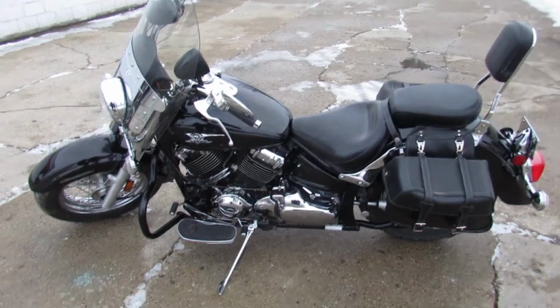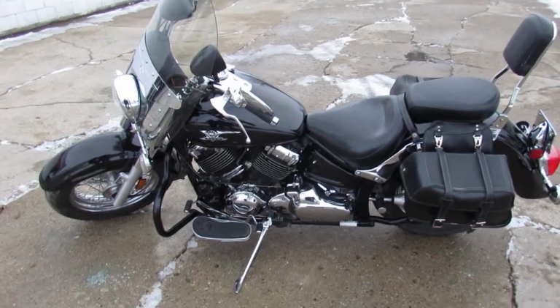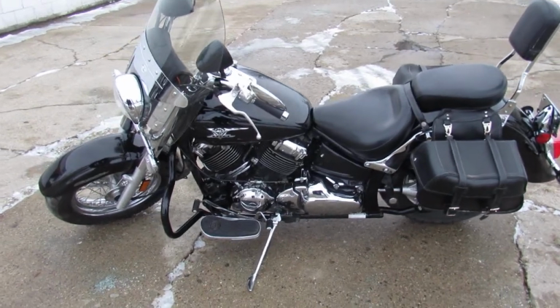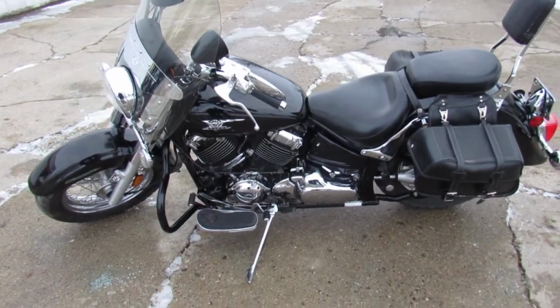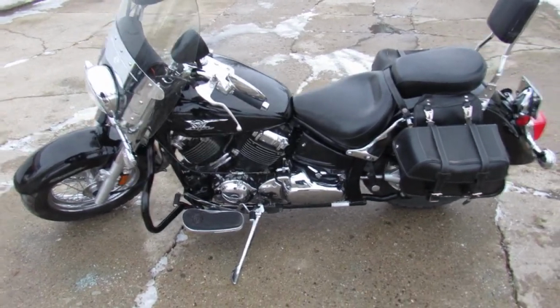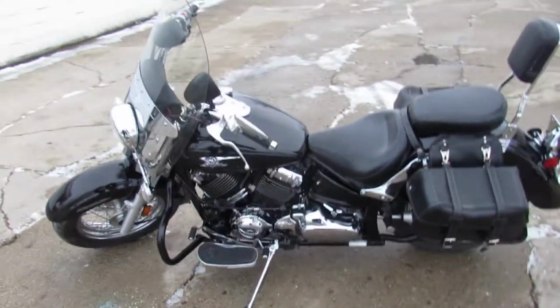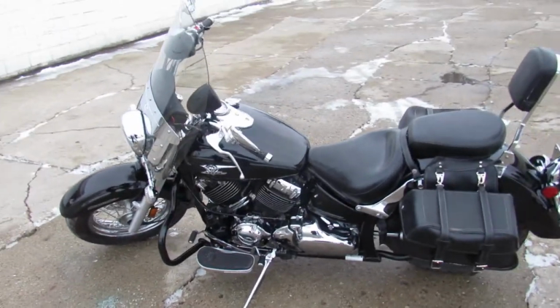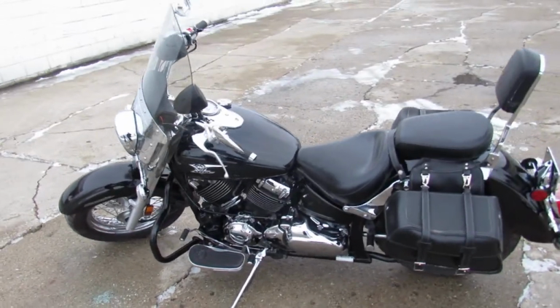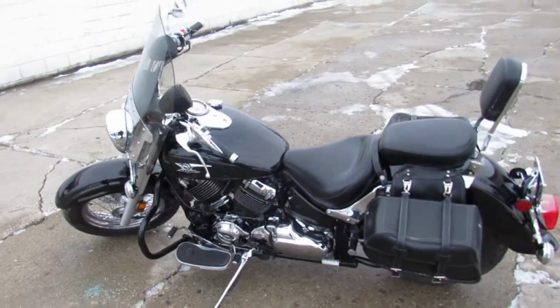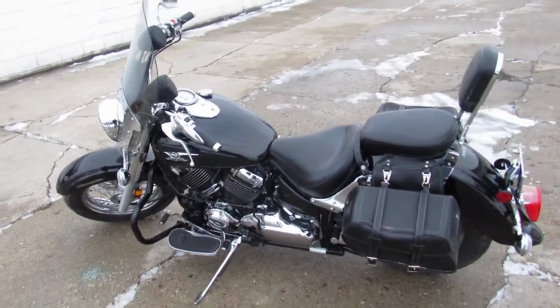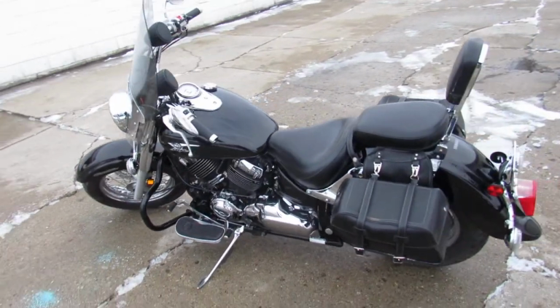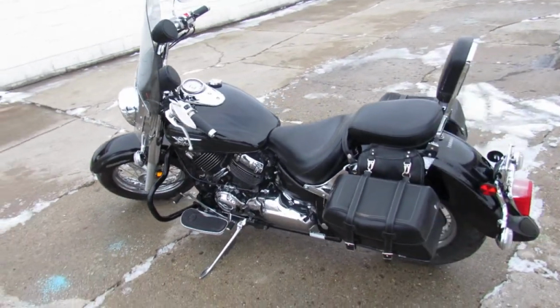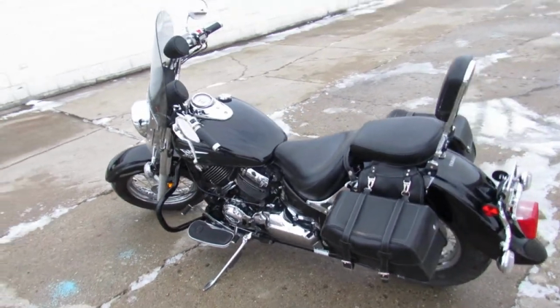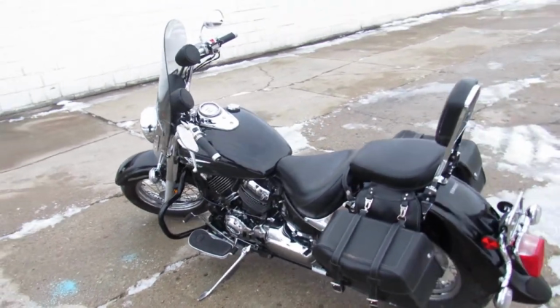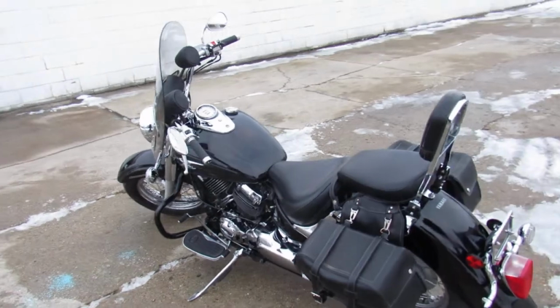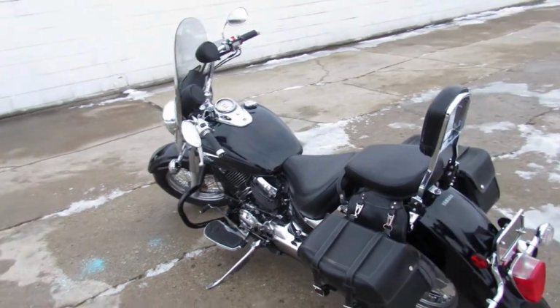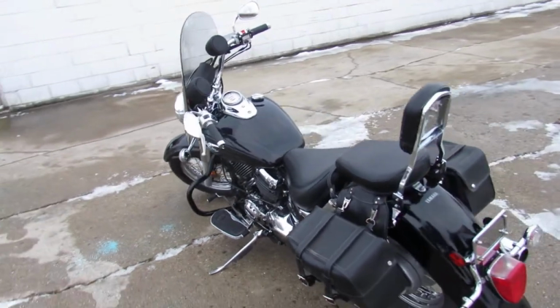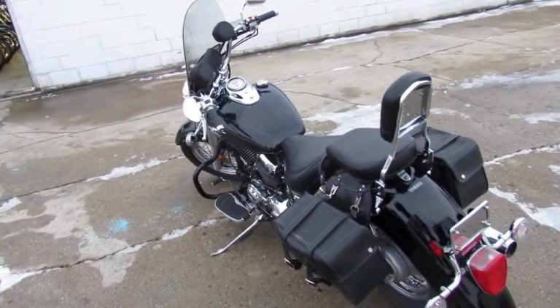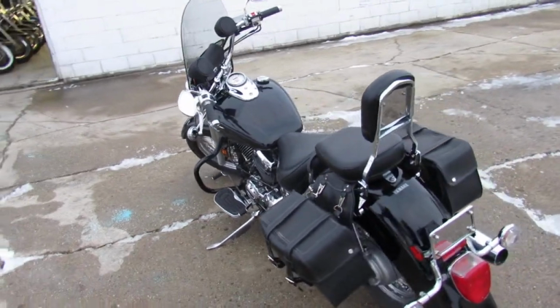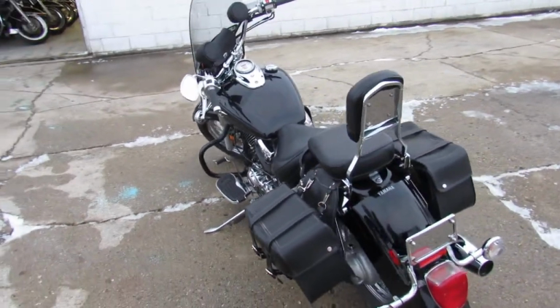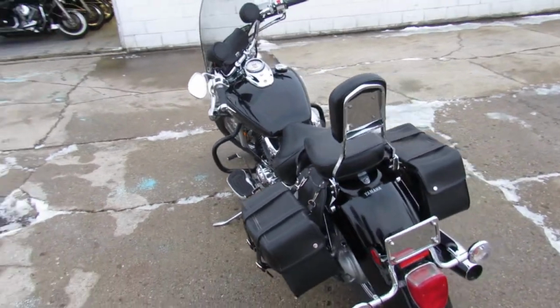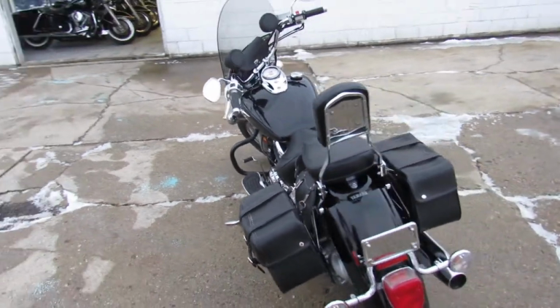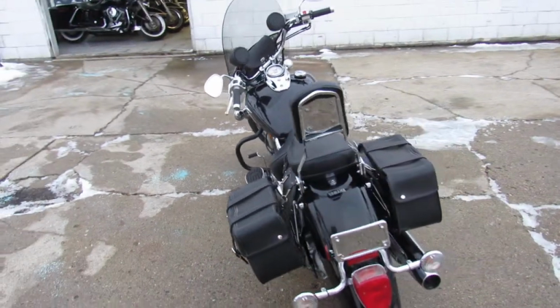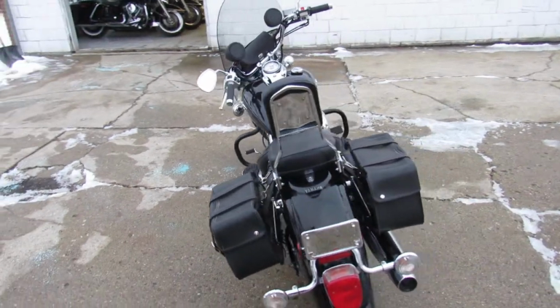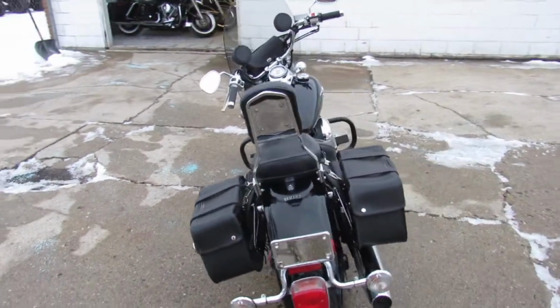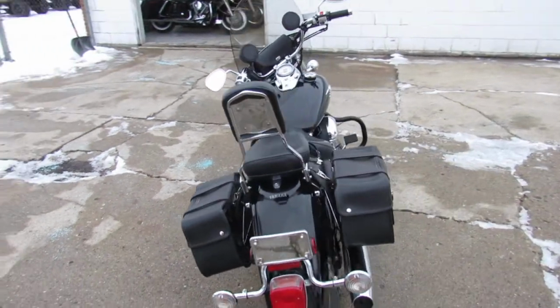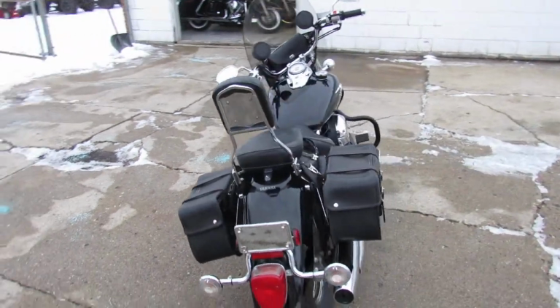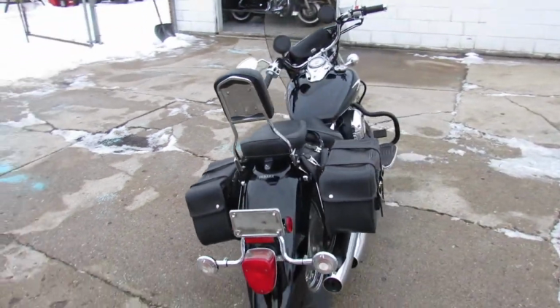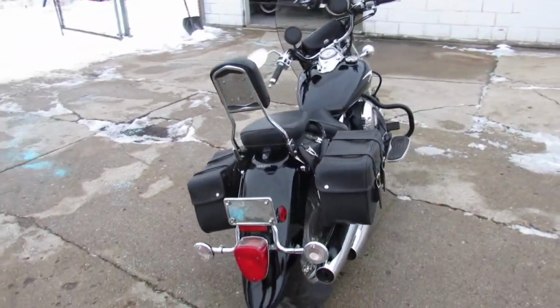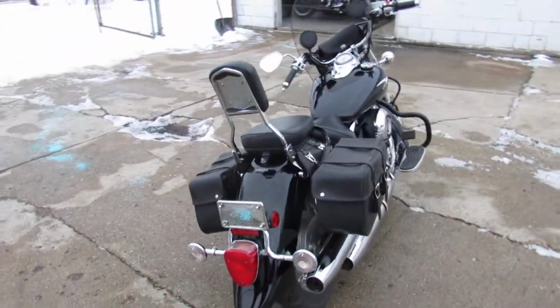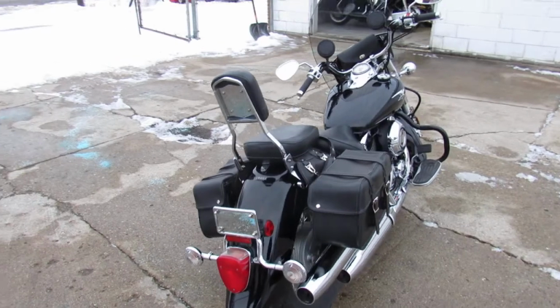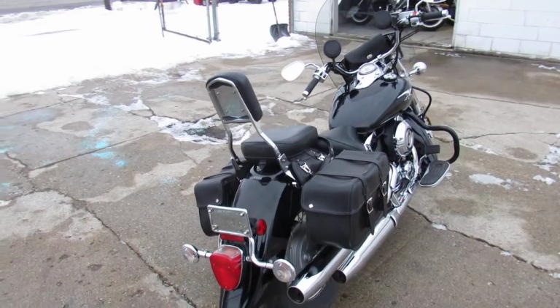Hey guys, ApprovalPowerSports.com here doing some videos on the used cruisers we got in. This one here is a 2008 V-Star 650 Raven Edition with all the extras.